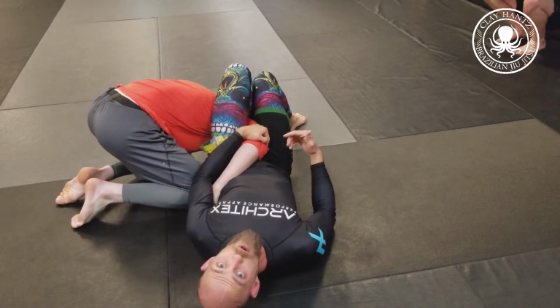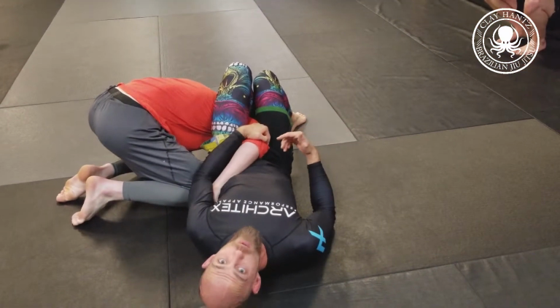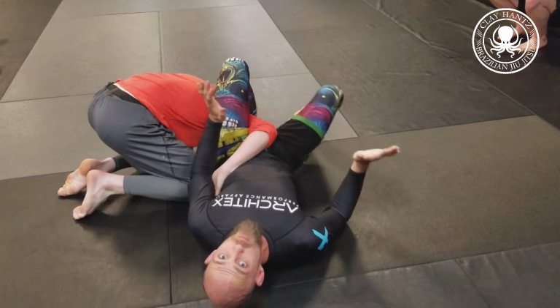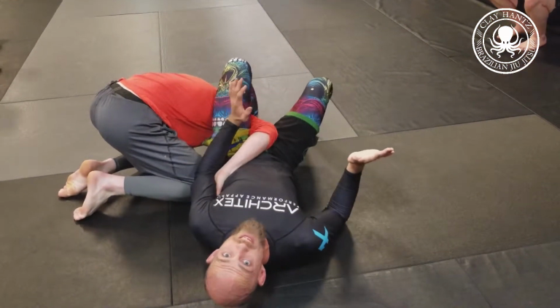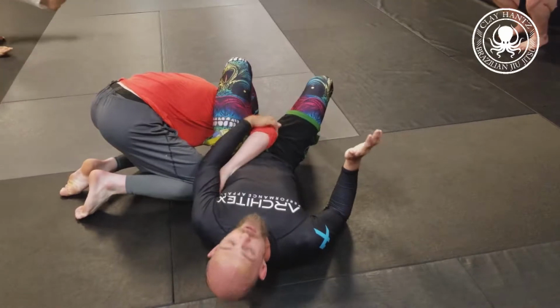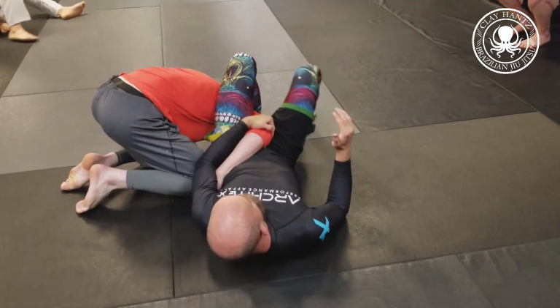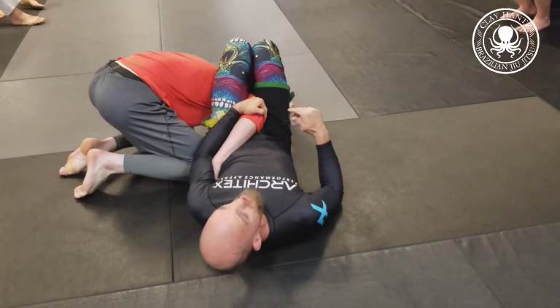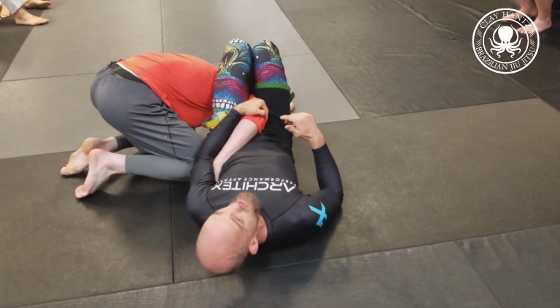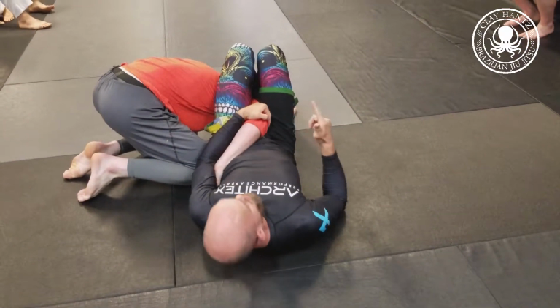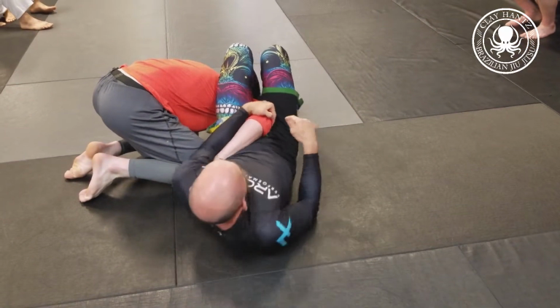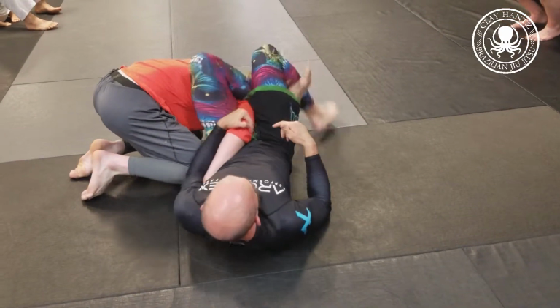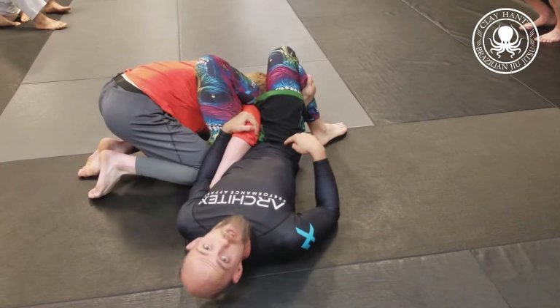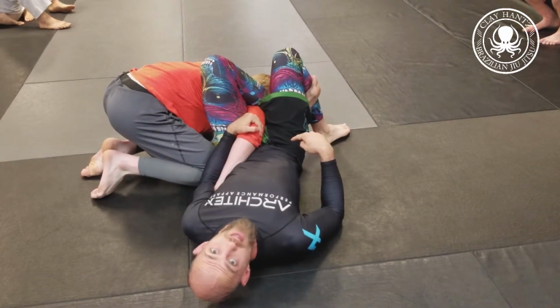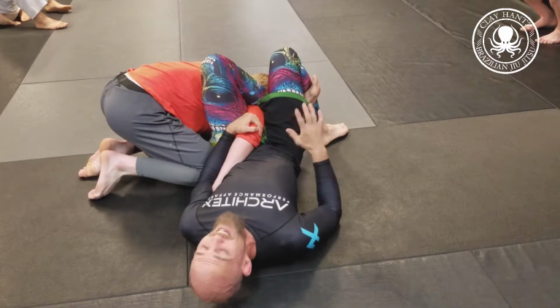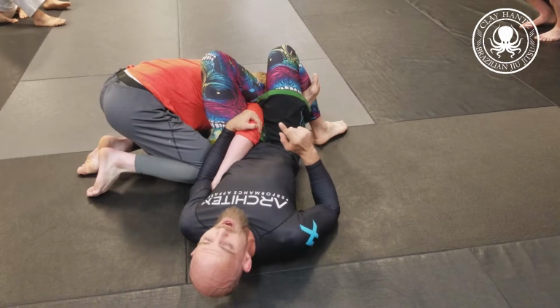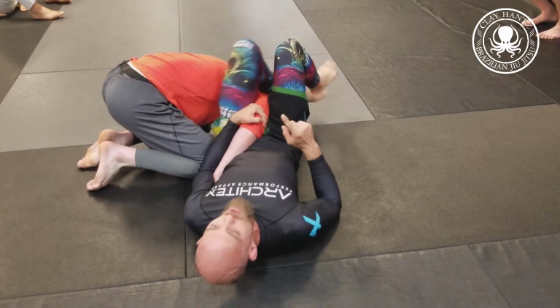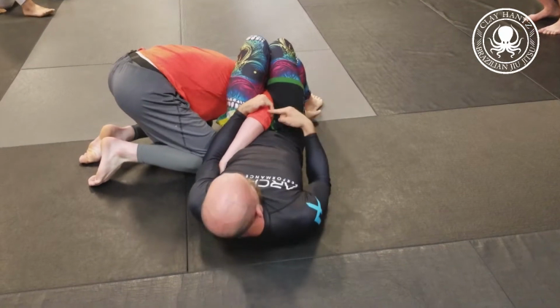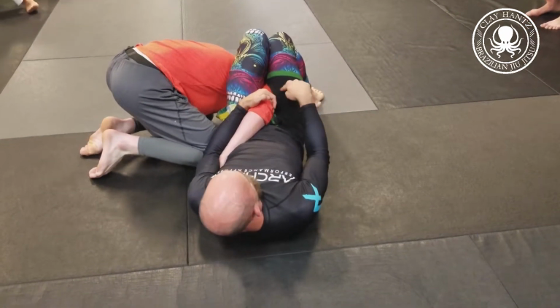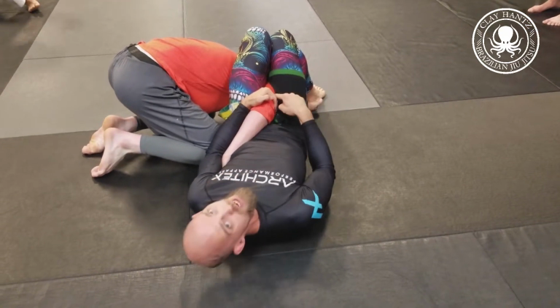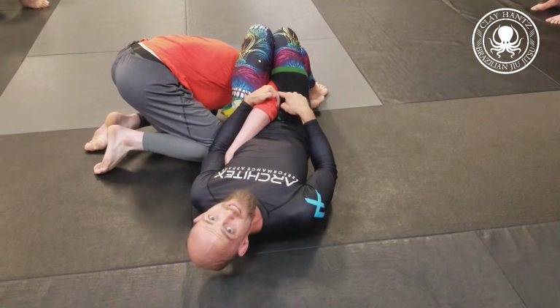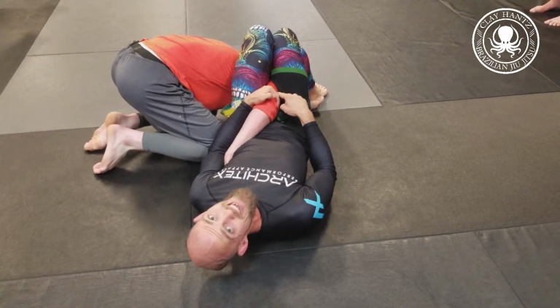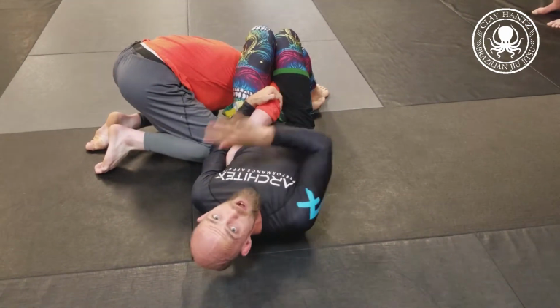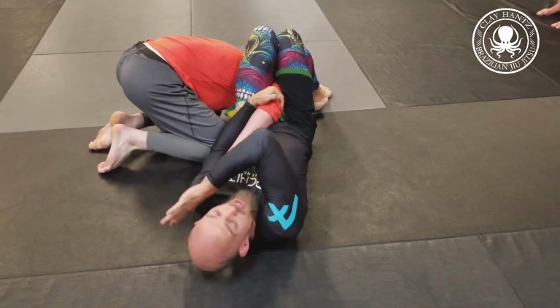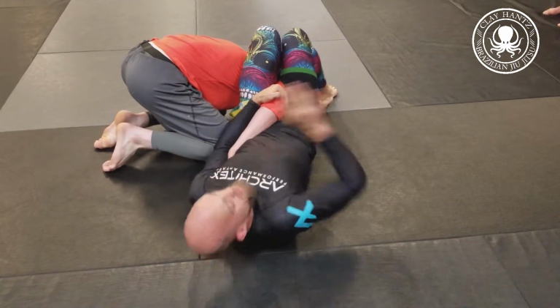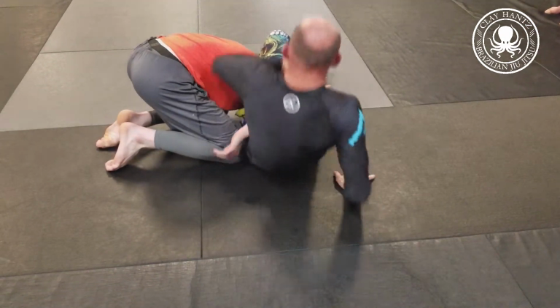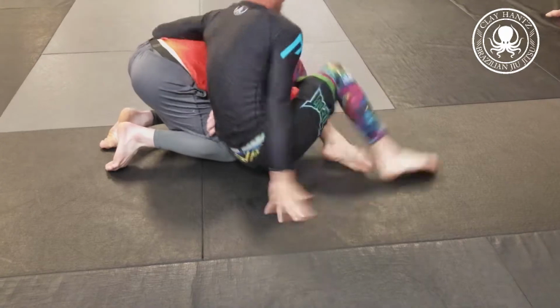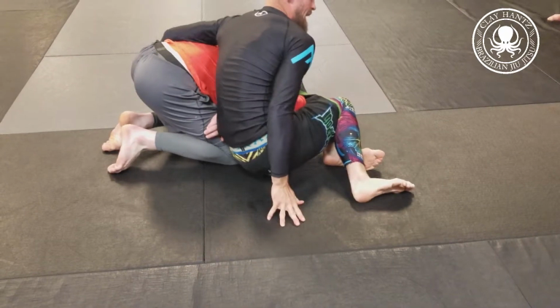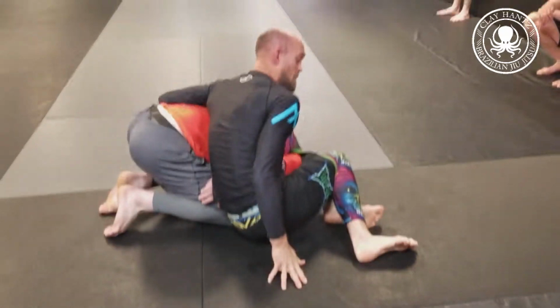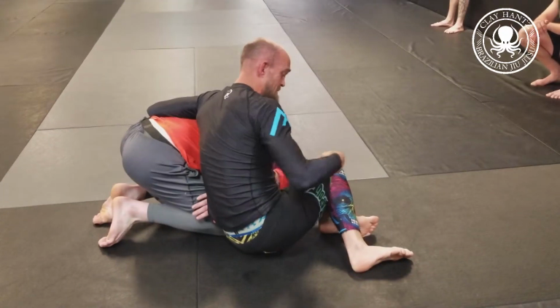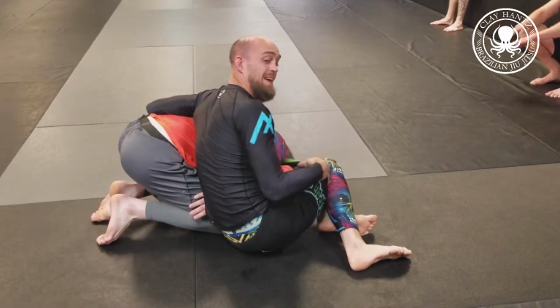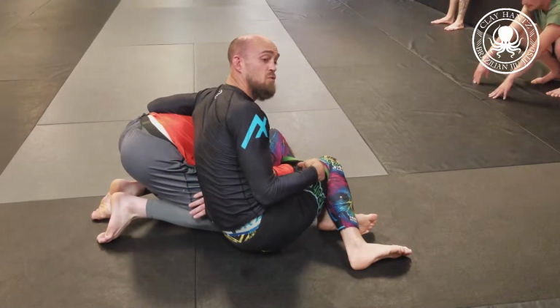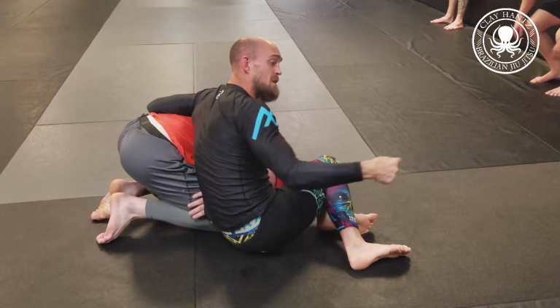If I let go of this elbow, boom — he's out. So I keep my knees squeezed. You'll see a lot of people lock the legs; I try not to. I just try to keep that elbow on top of my thigh as I come up. So I sit up and now I'm in the elbow plot position — my legs are squeezed, come around here.